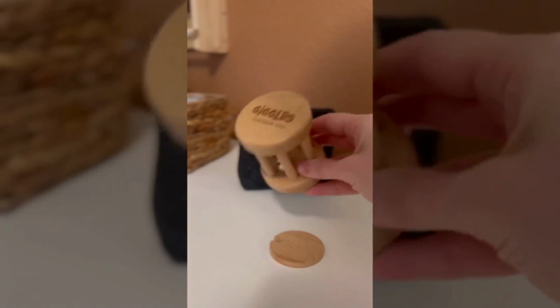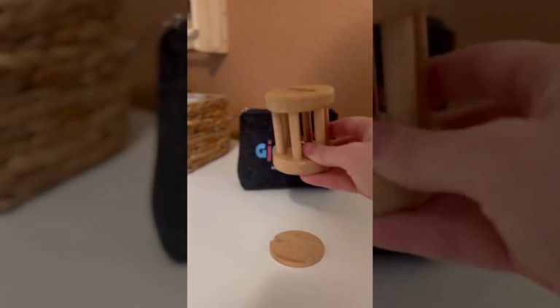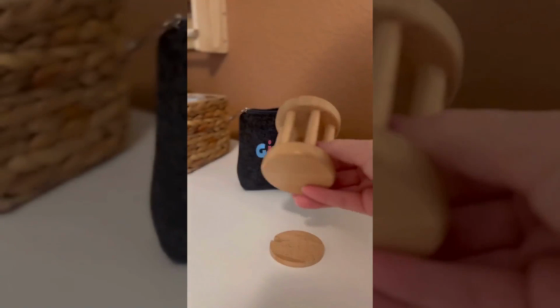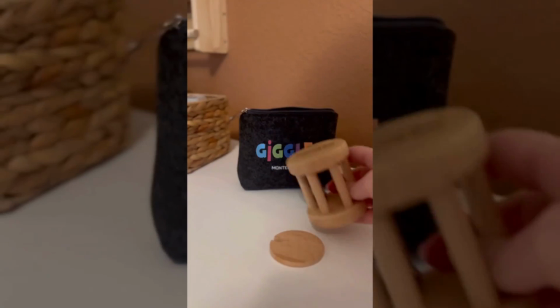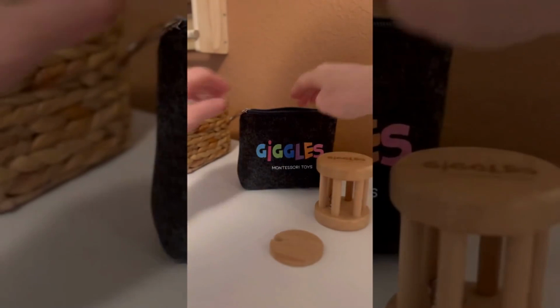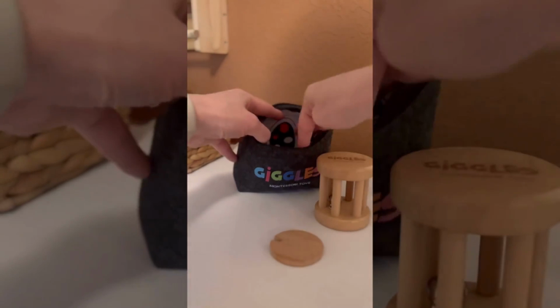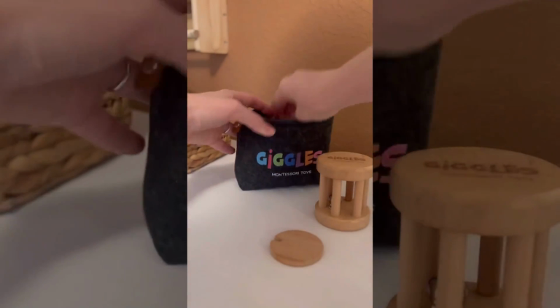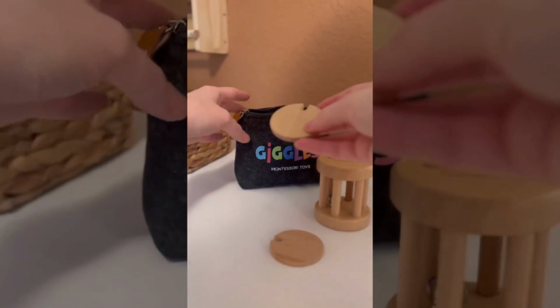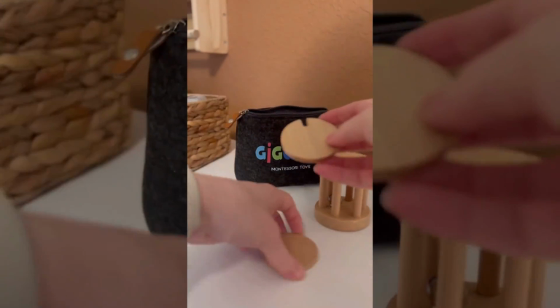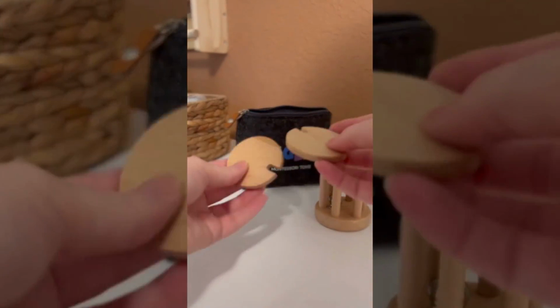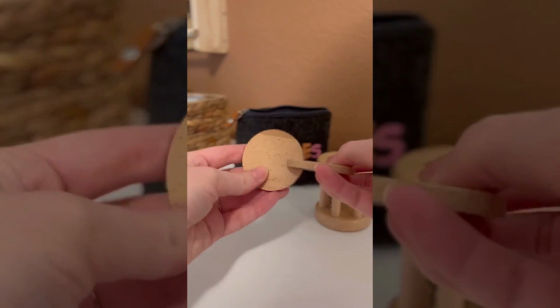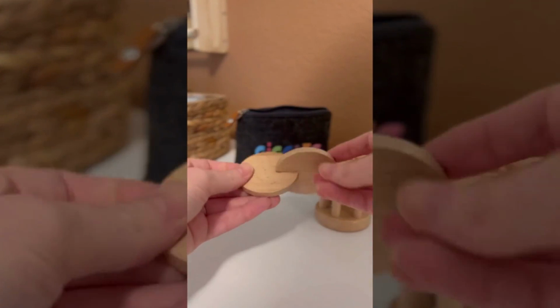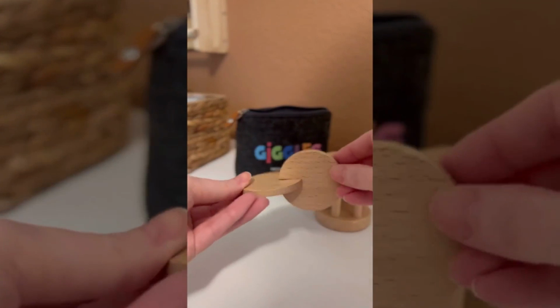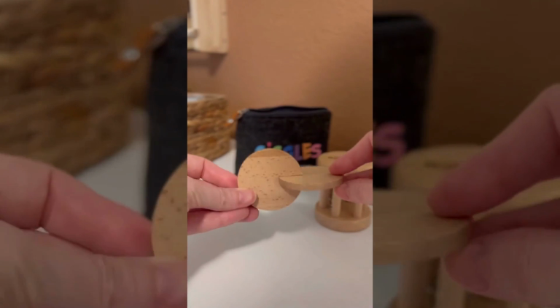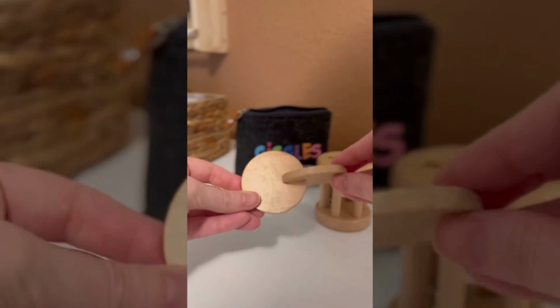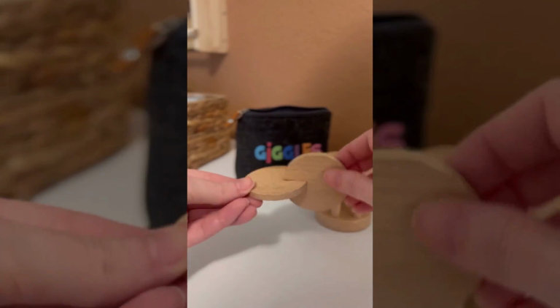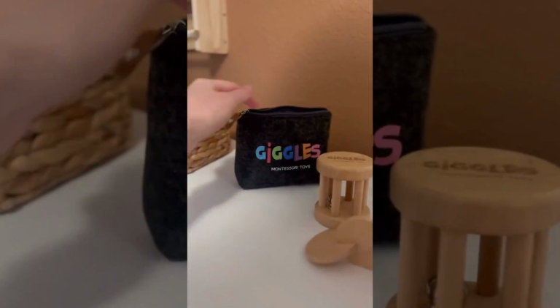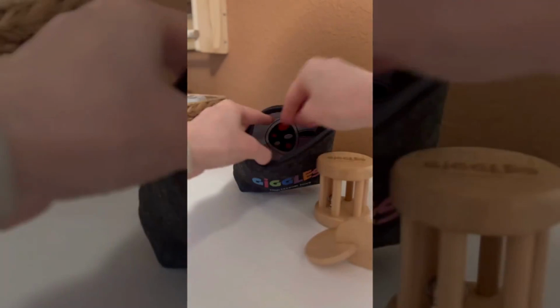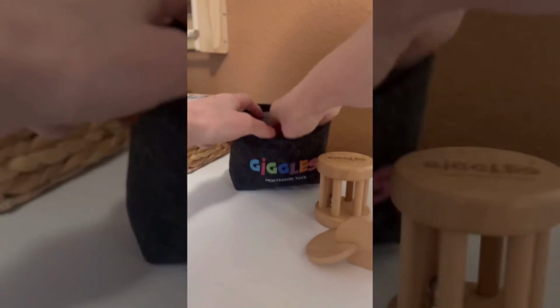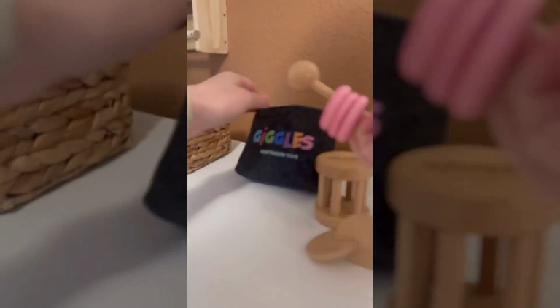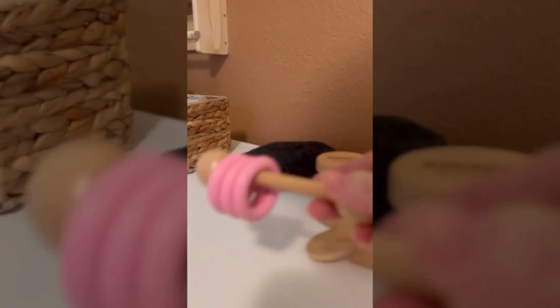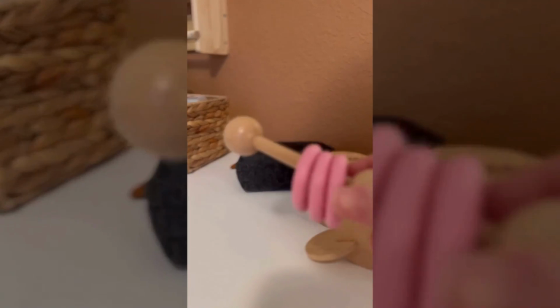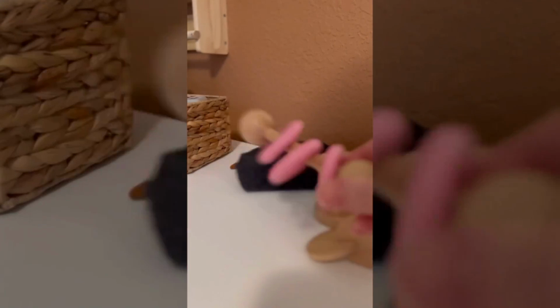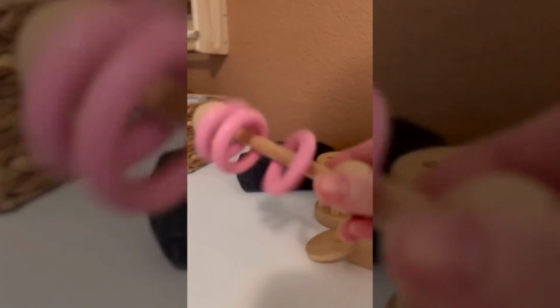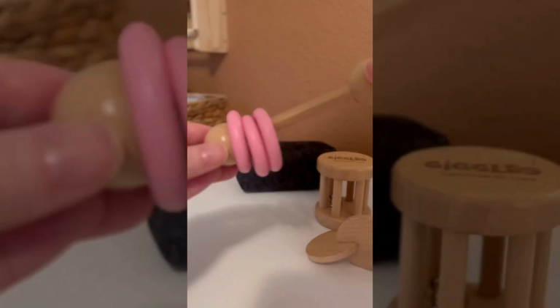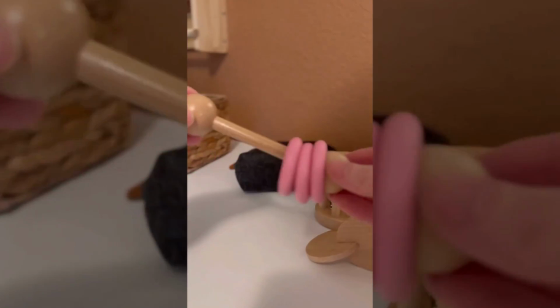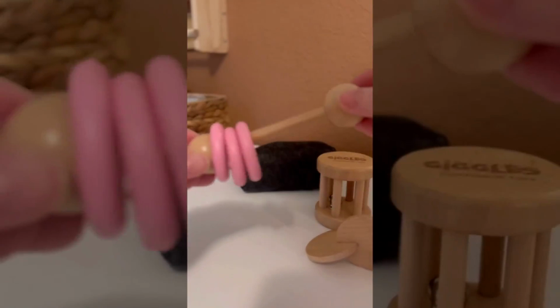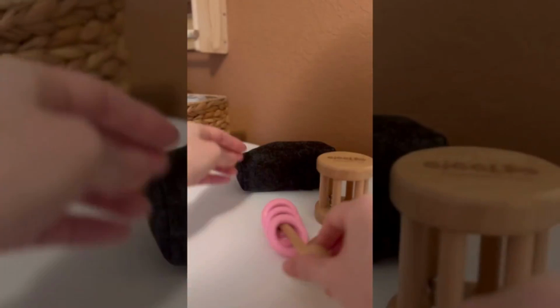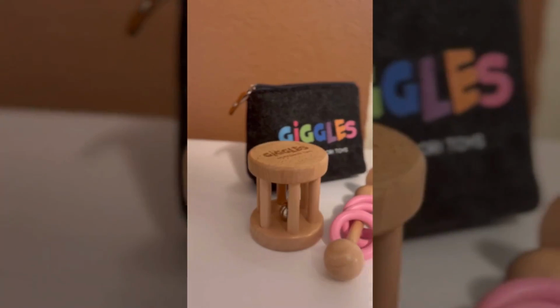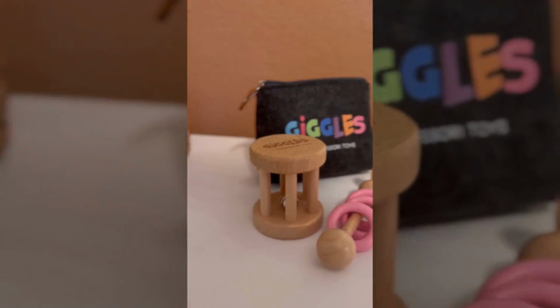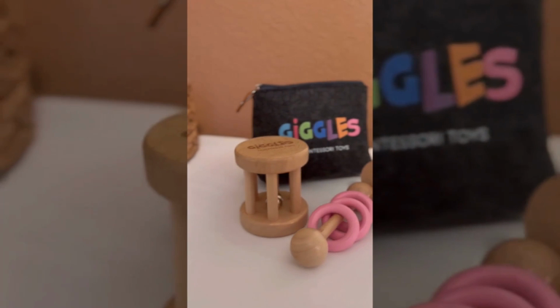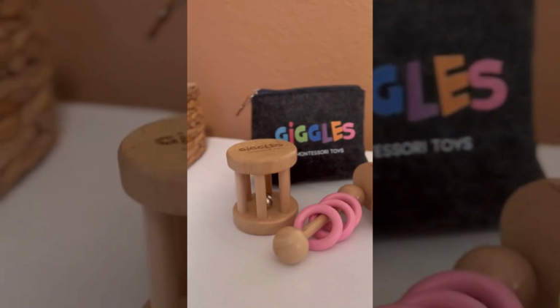This set of toys by Giggles Montessori is high quality, made from durable wood and silicone. It's perfect for small hands and great for sensory stimulation, teaching cause and effect, and developing fine motor skills. This would make a great gift for a new parent or a small child between 6 and 12 months old.